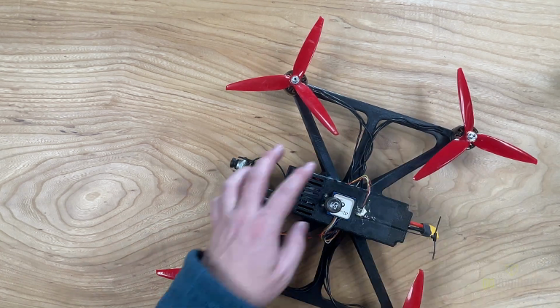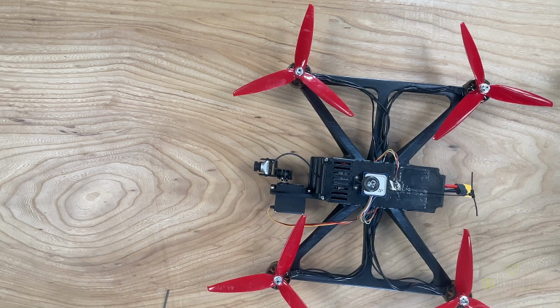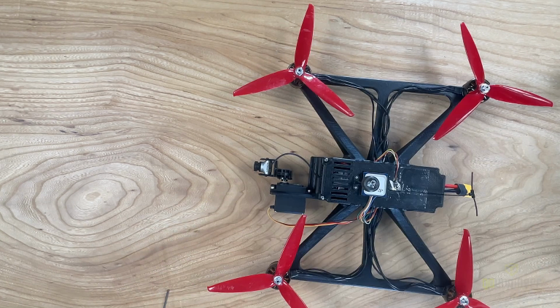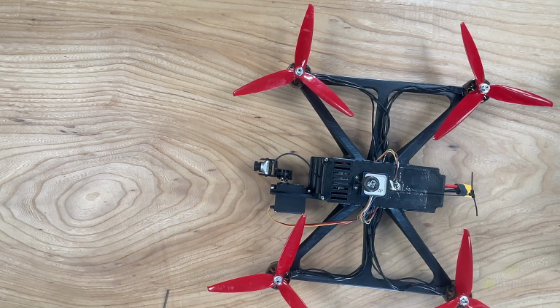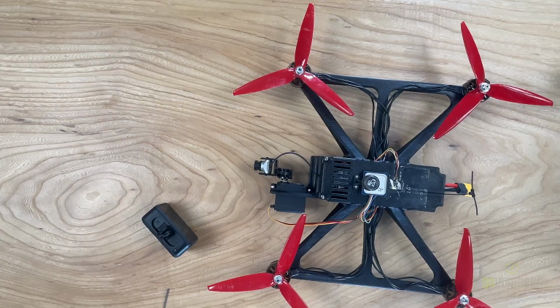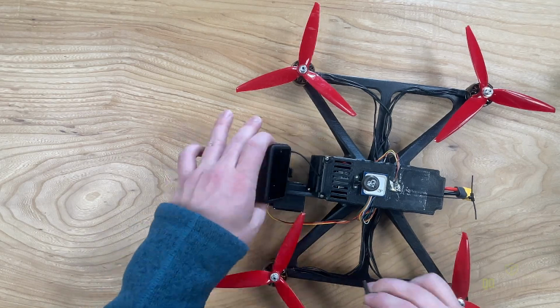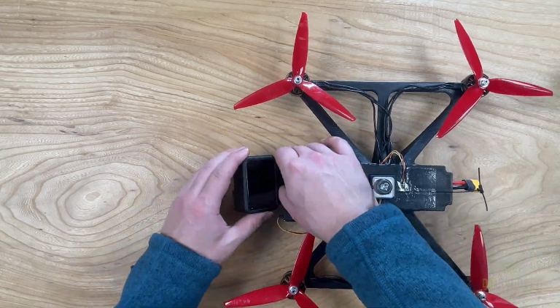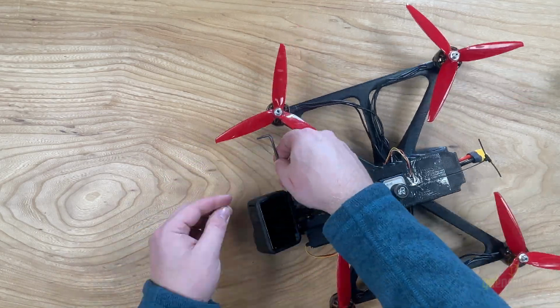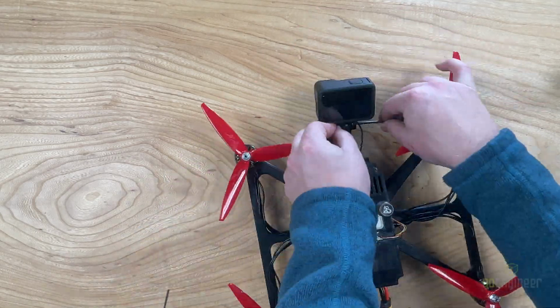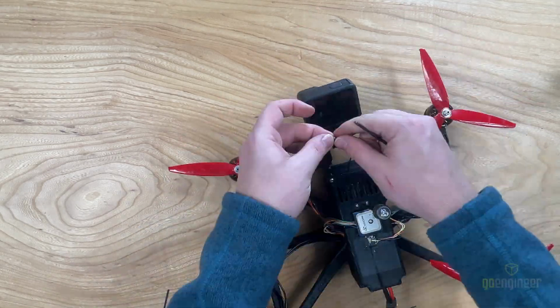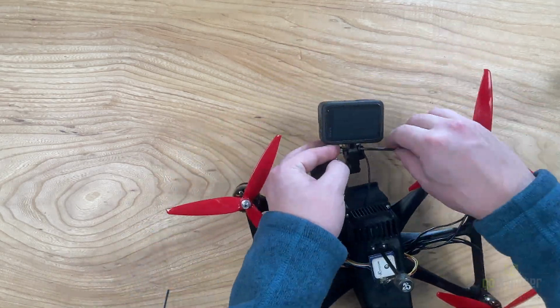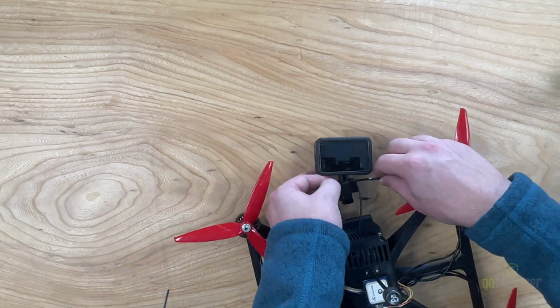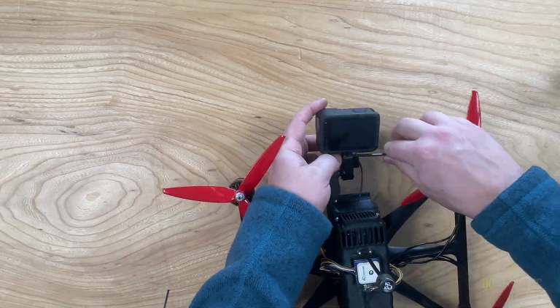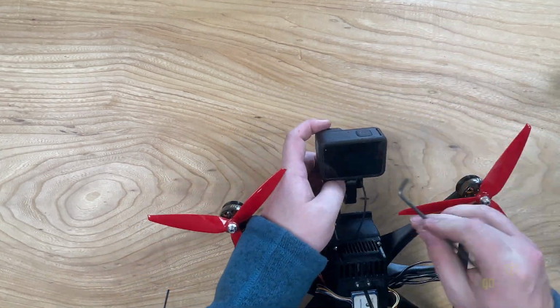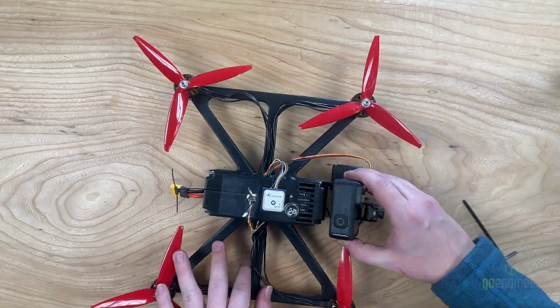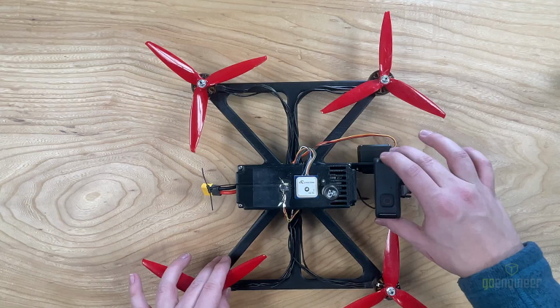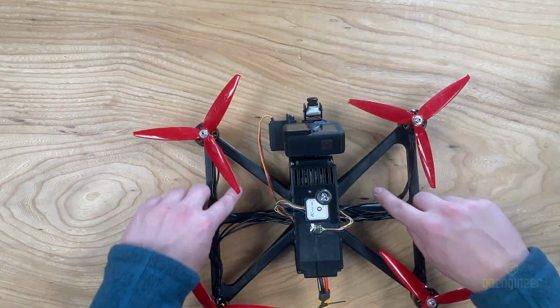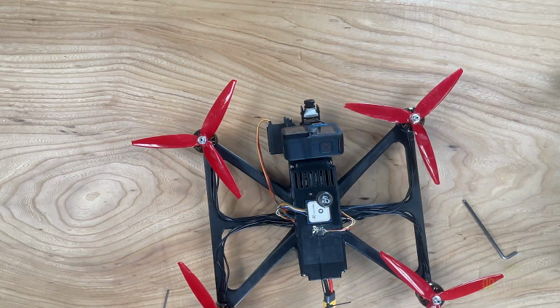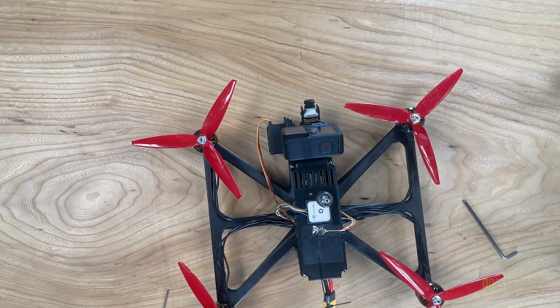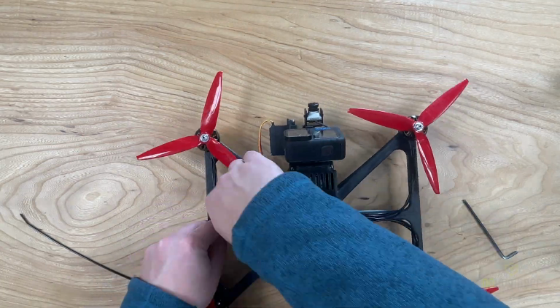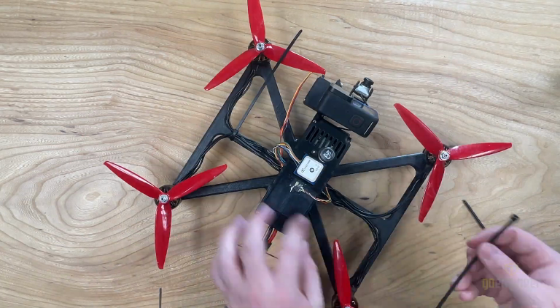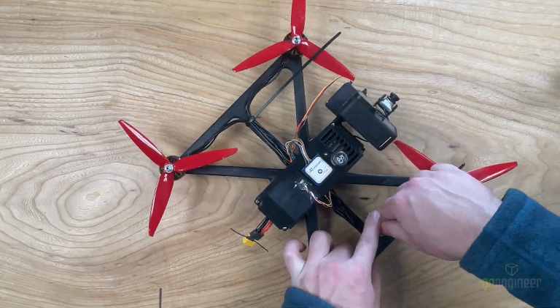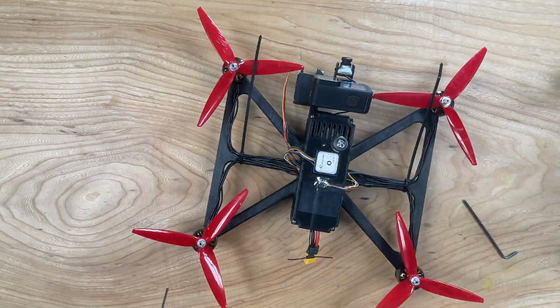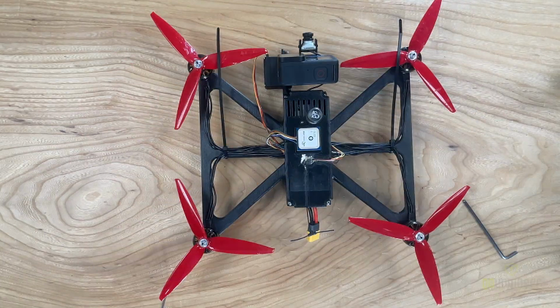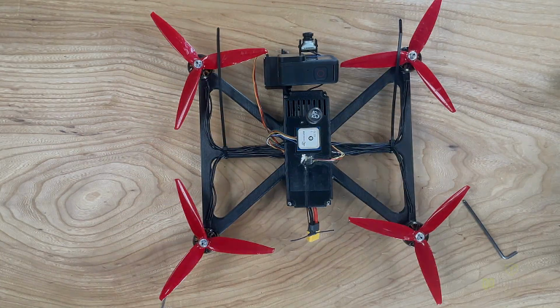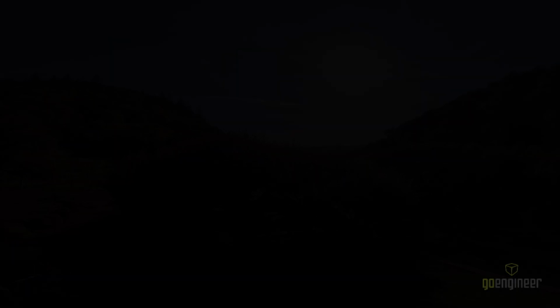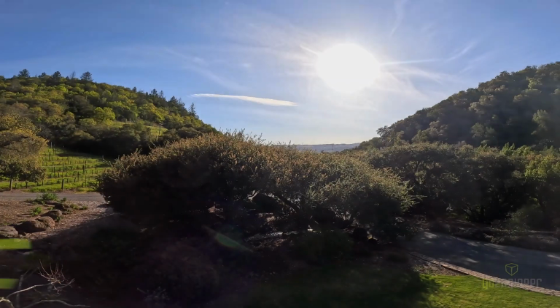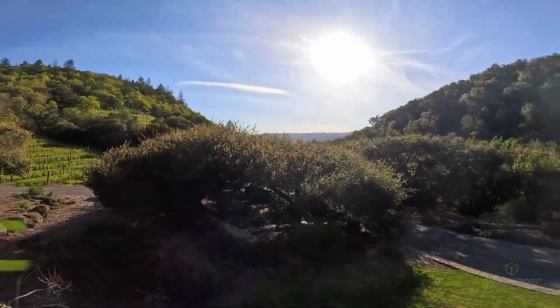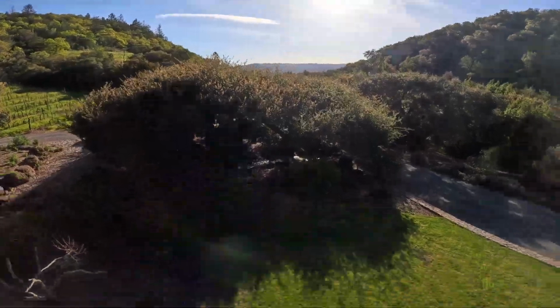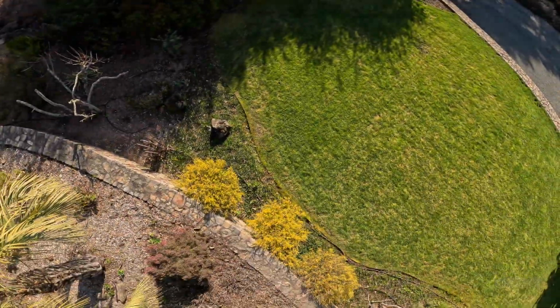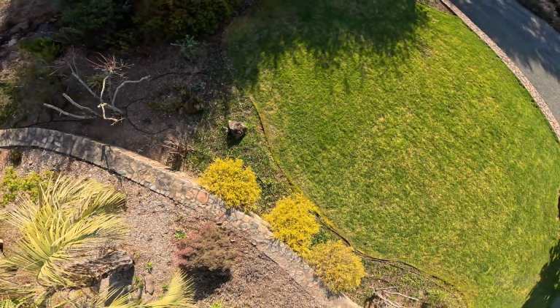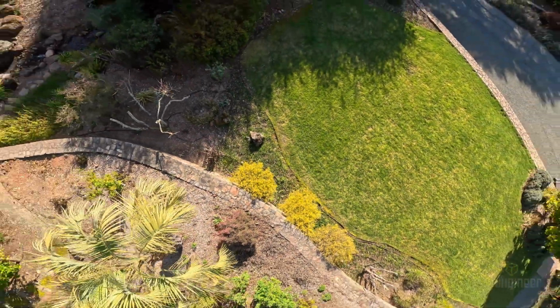The next step is we're going to be mounting the GoPro. Using an M5 screw and a nut, we're going to lock that down, and then we're going to use zip ties to make sure the wires are all secure. With the assembly complete, we could finally get to flying.